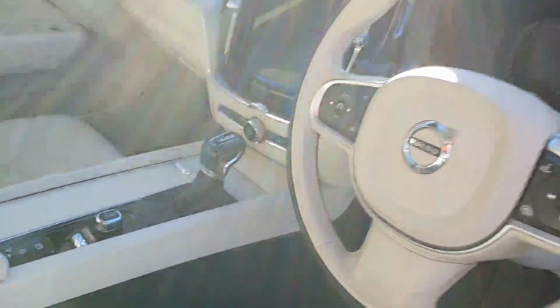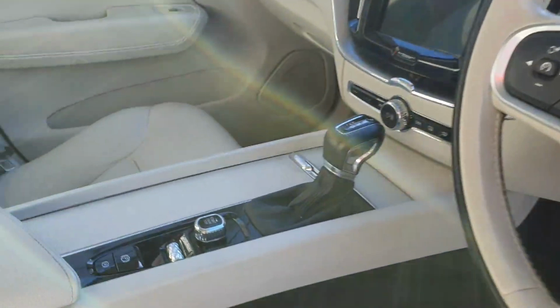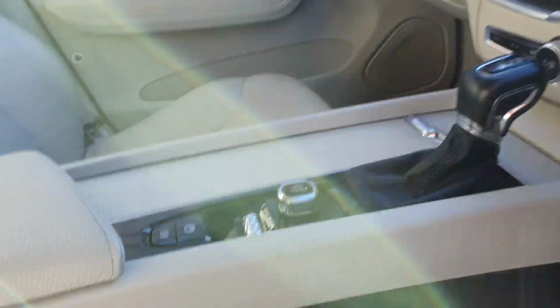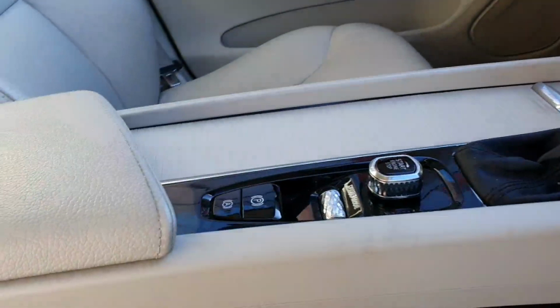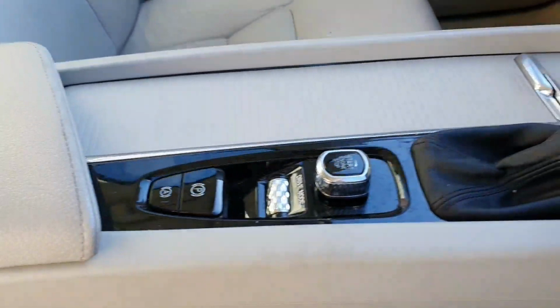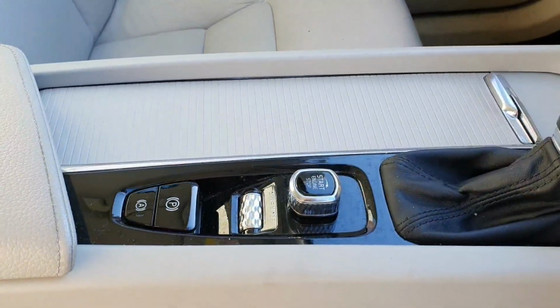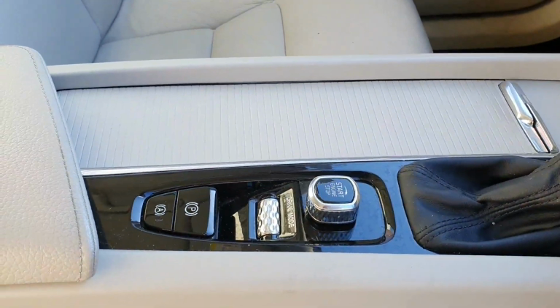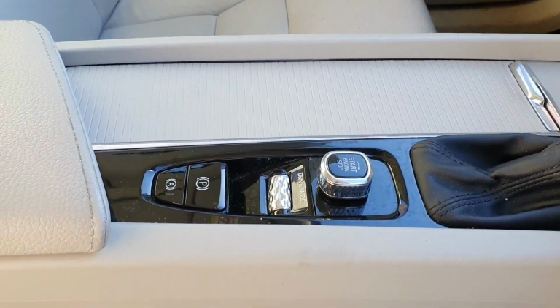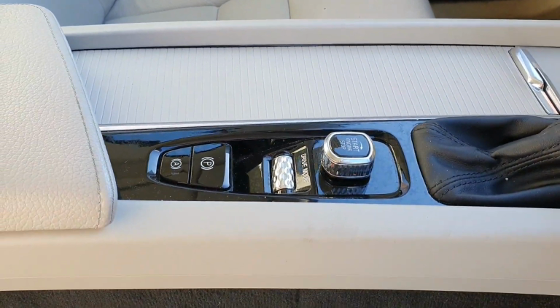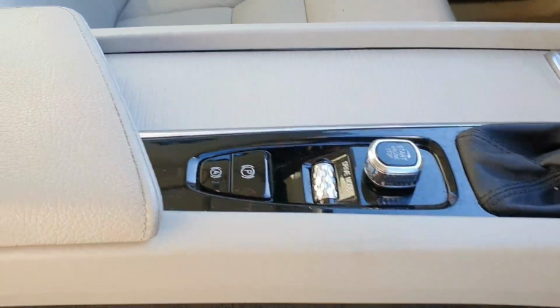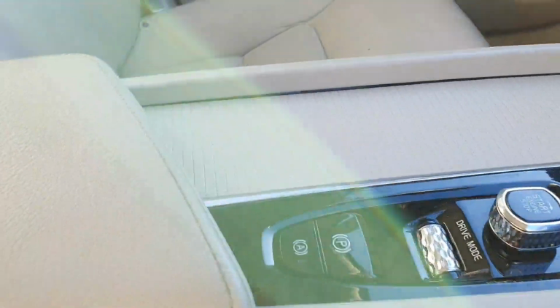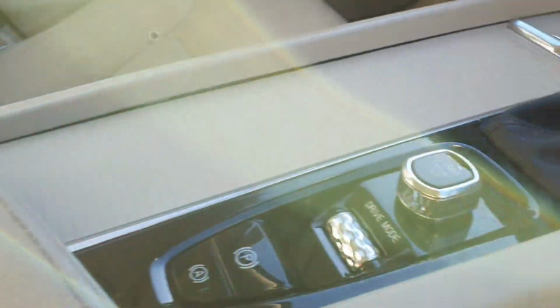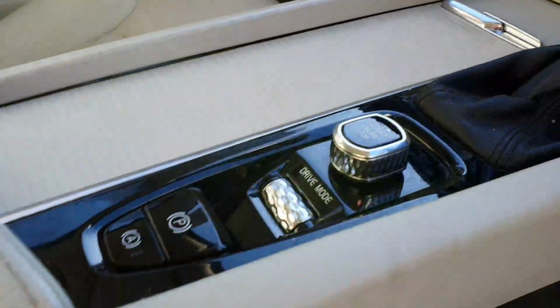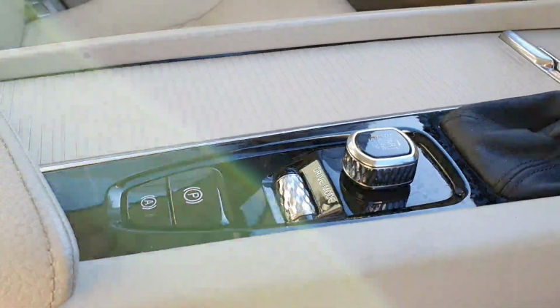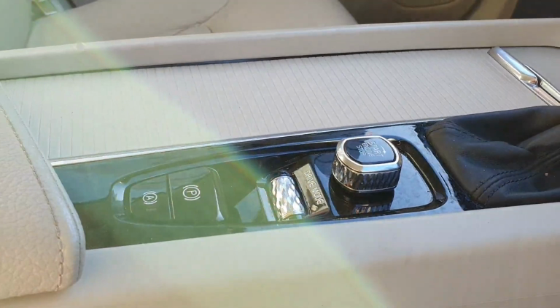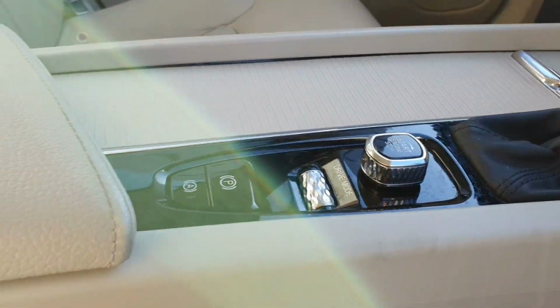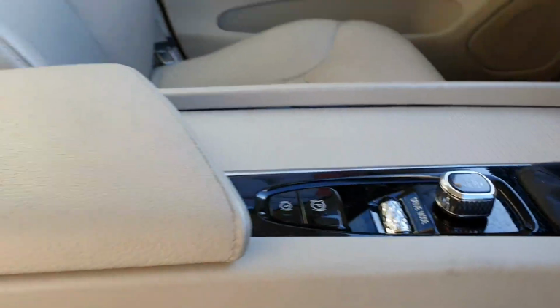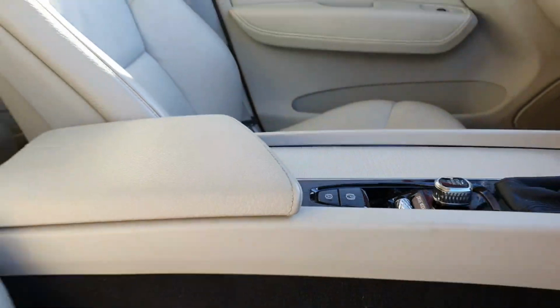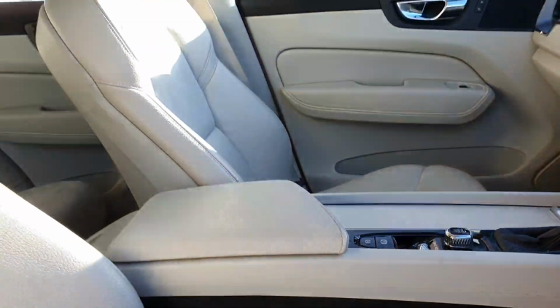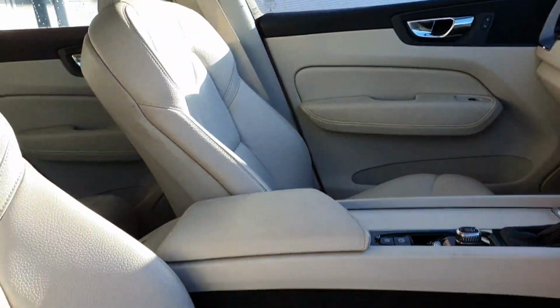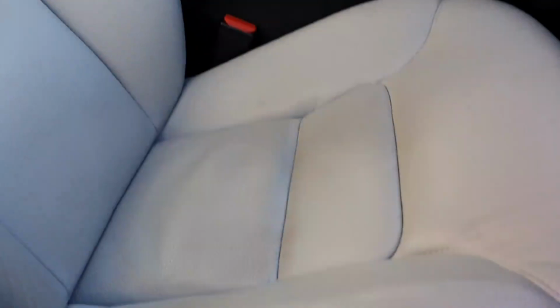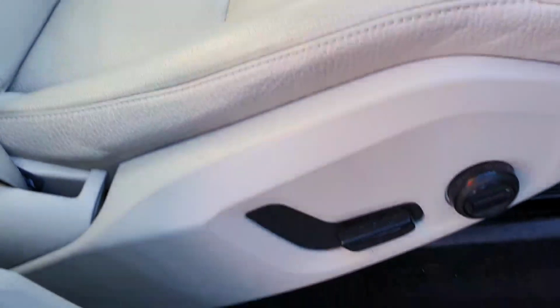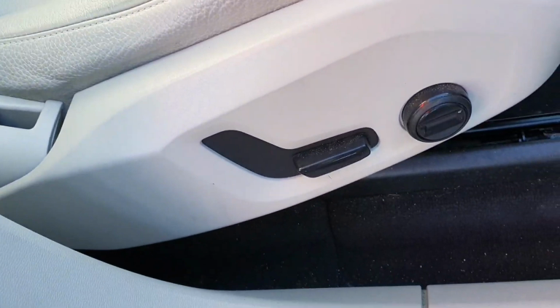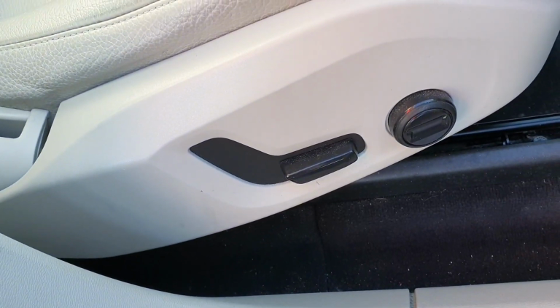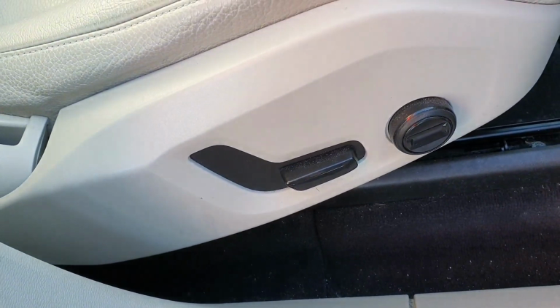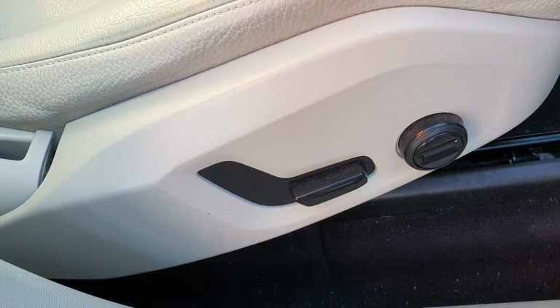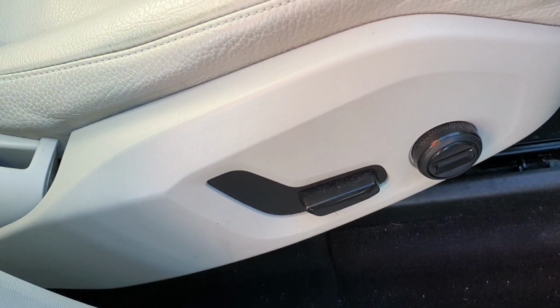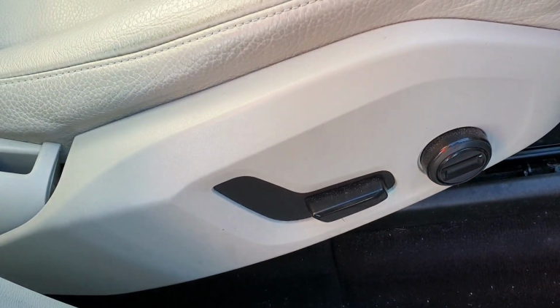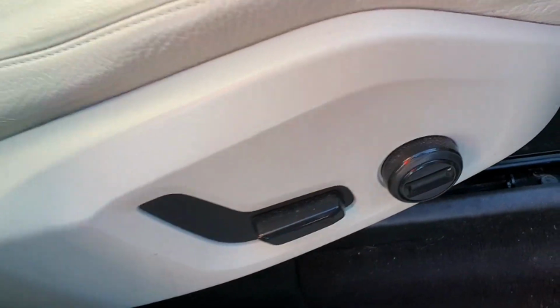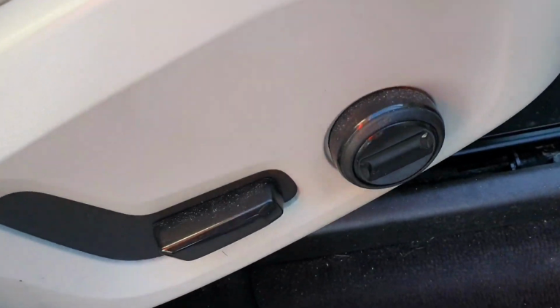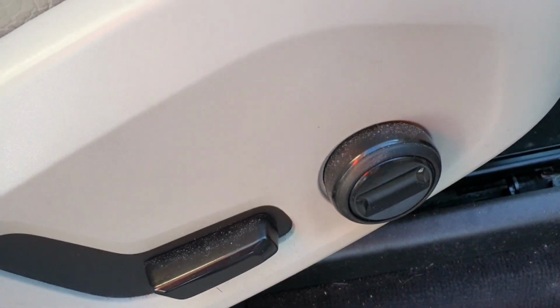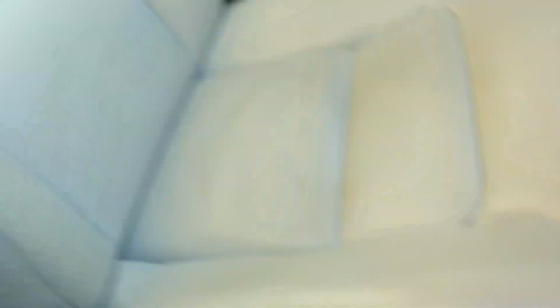It's an automatic with keyless entry, different driver modes available, and automatic parking. It also features electronic retractable seating and lower lumbar back support.